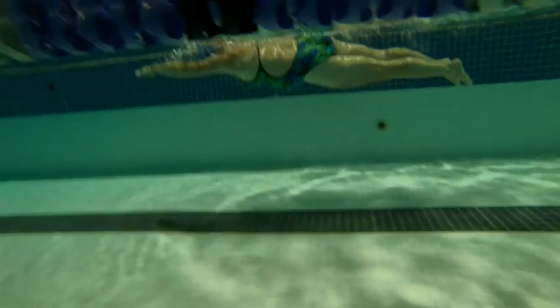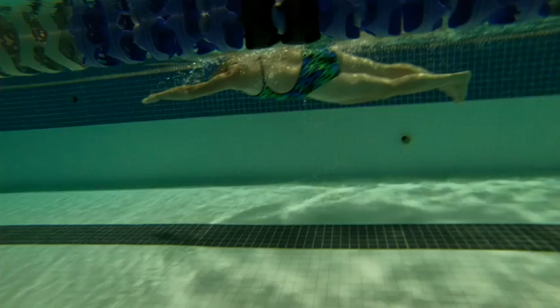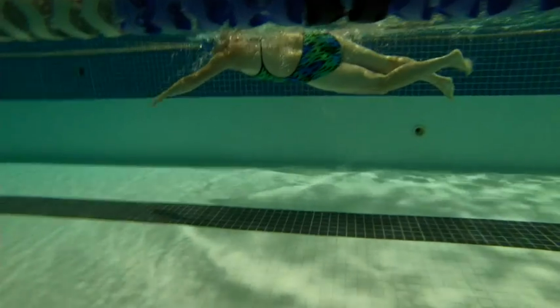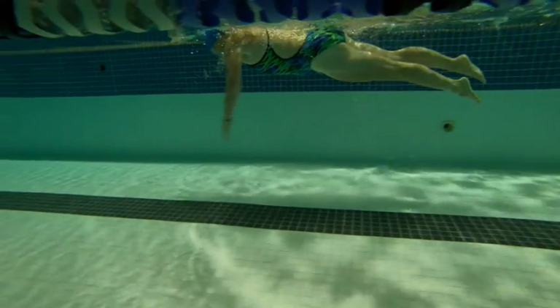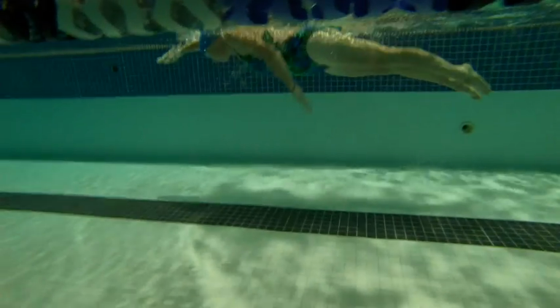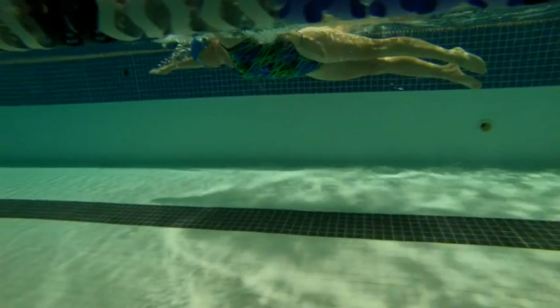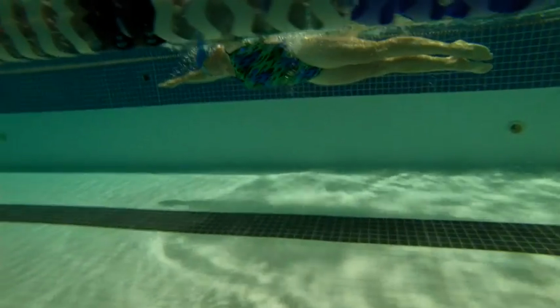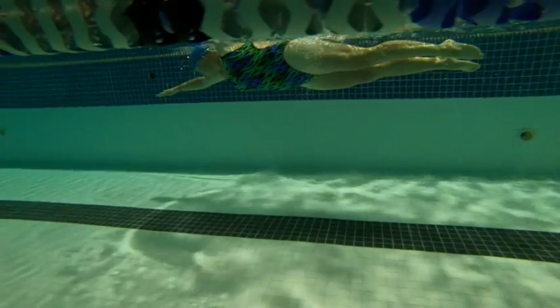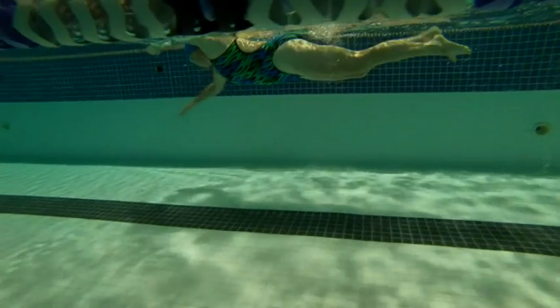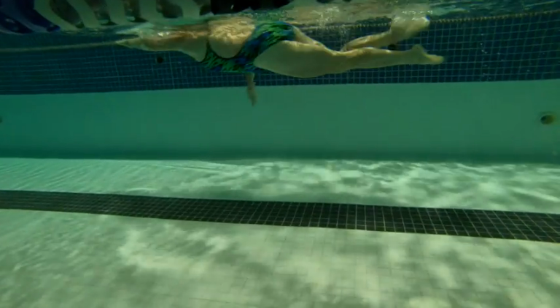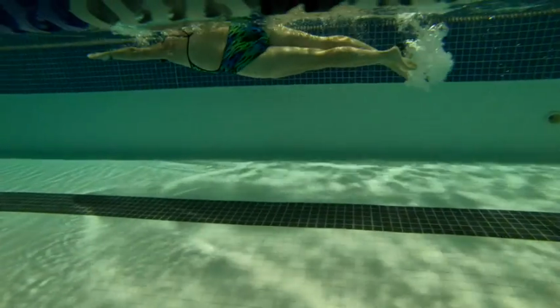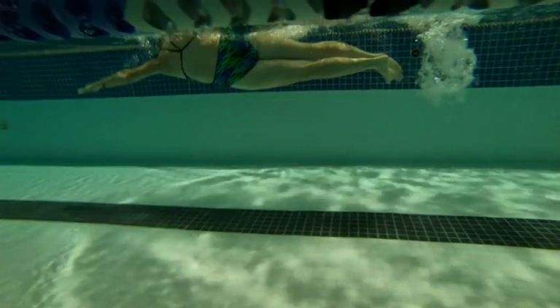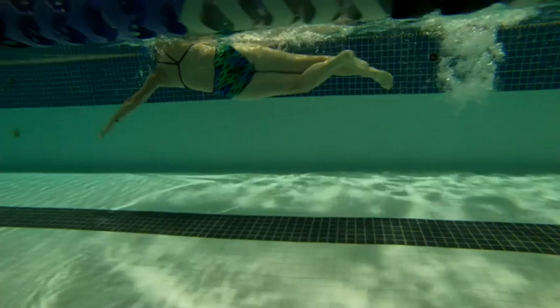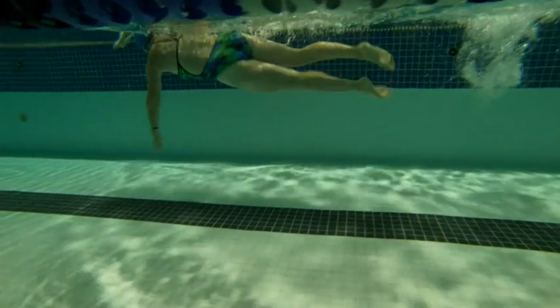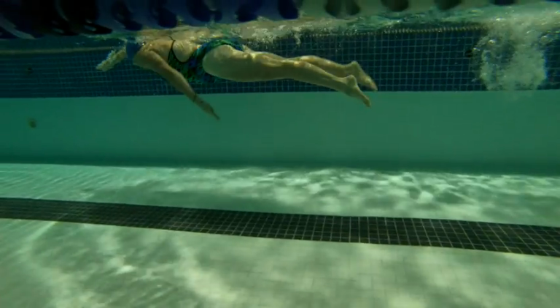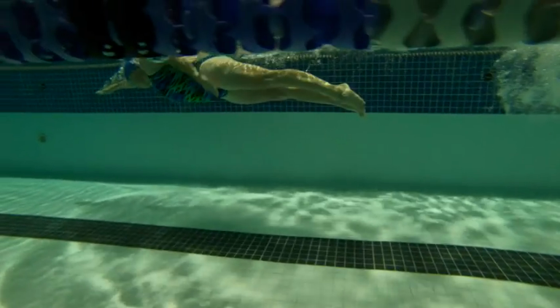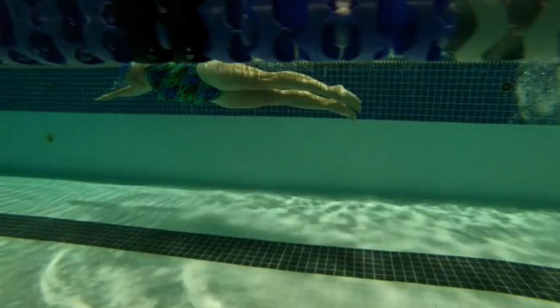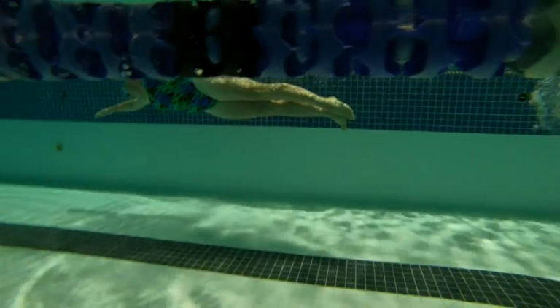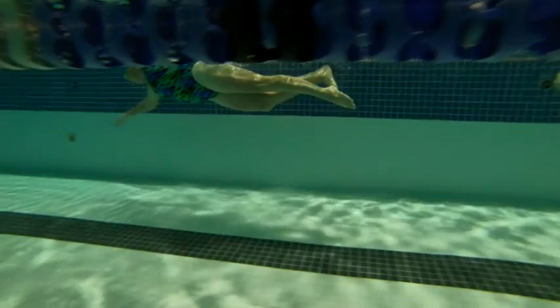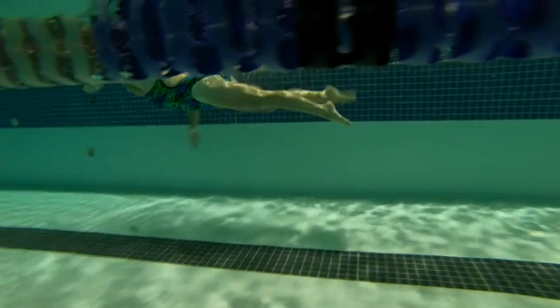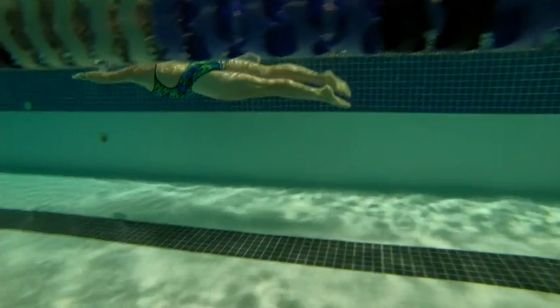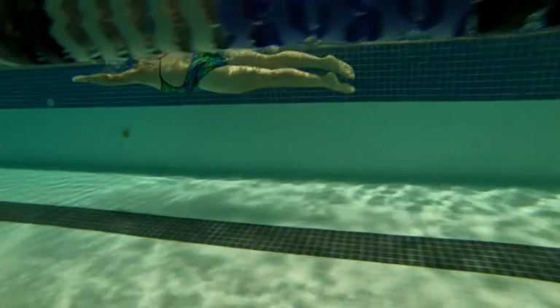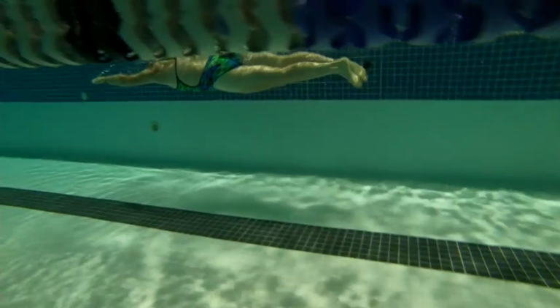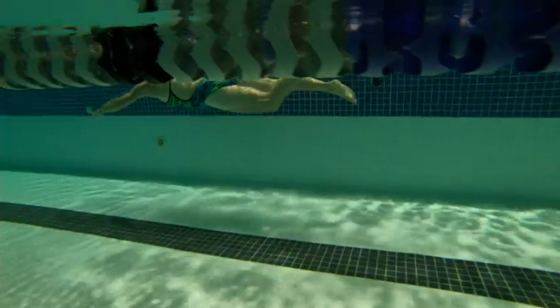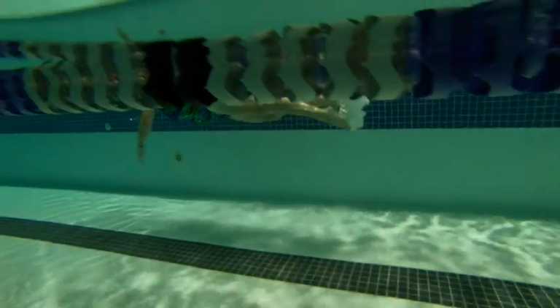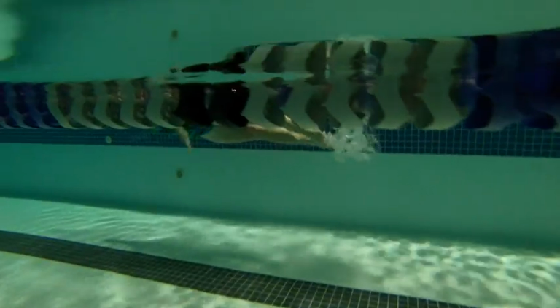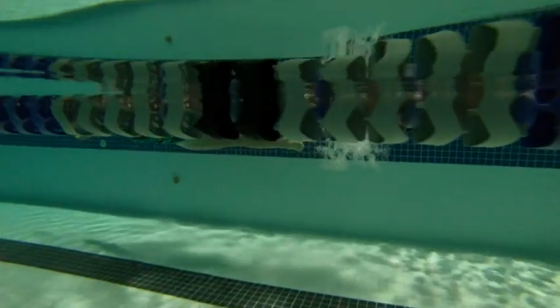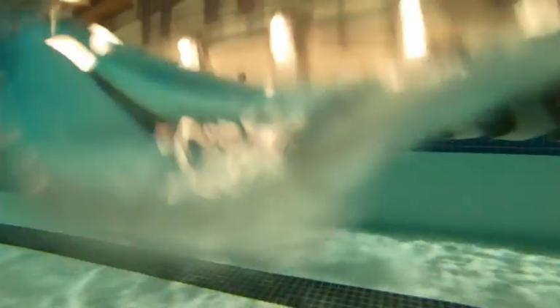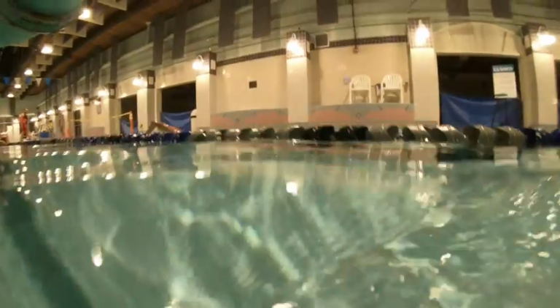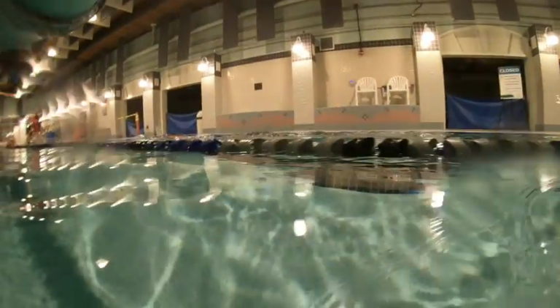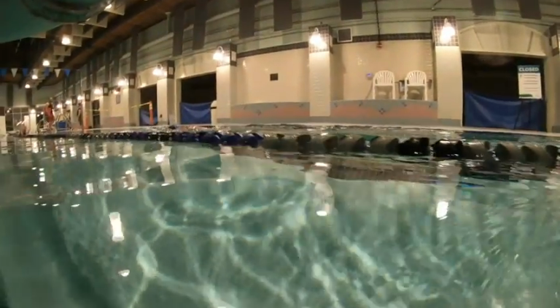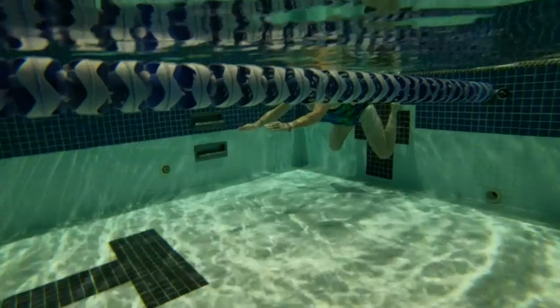On breathing, we see the arm dropping and then we see the hand migrating down. So when that hand migrates down, we lose that stroke — so that's just some distance lost.